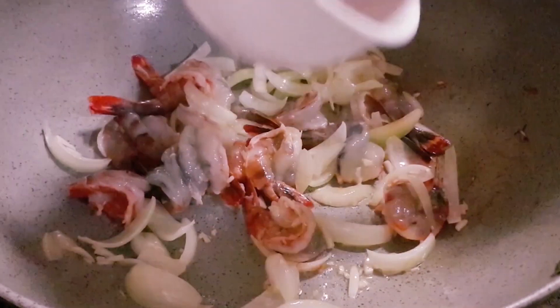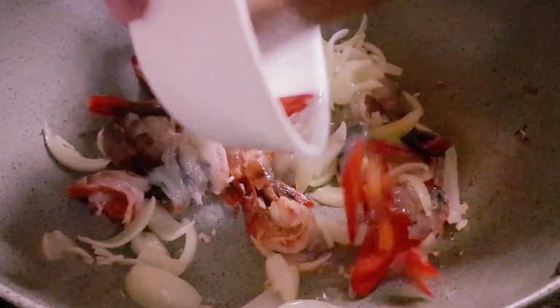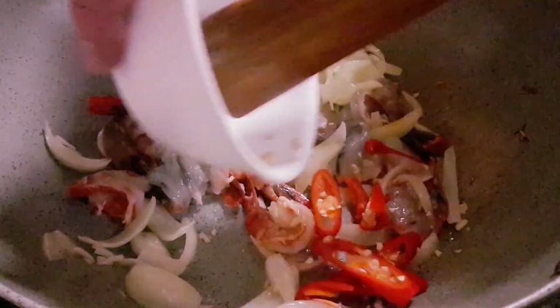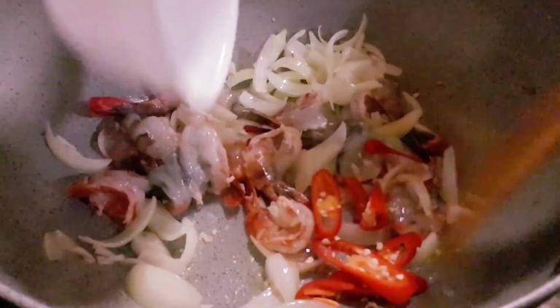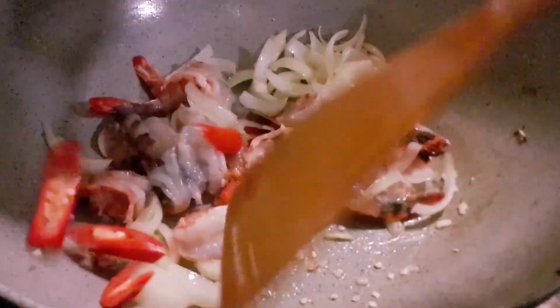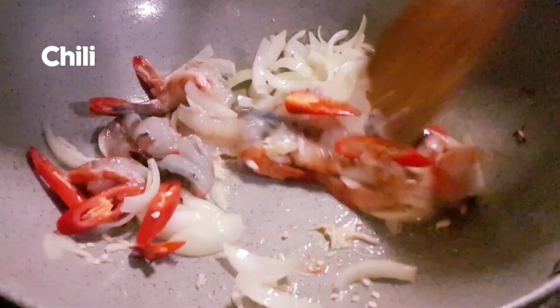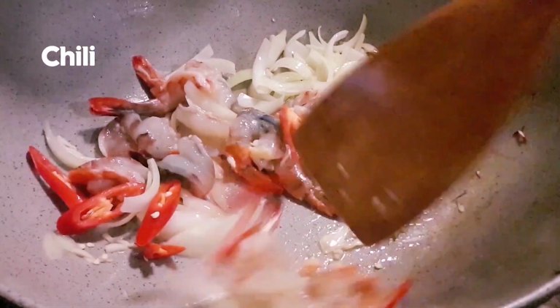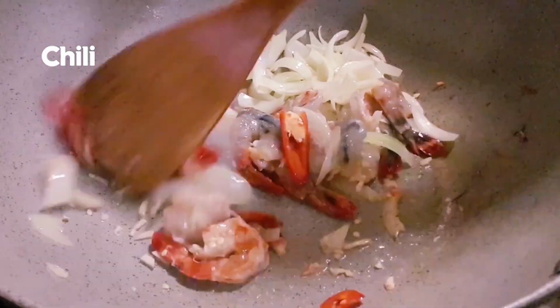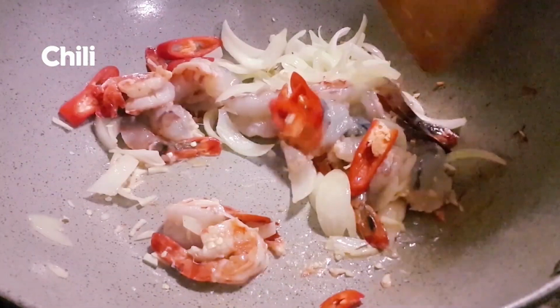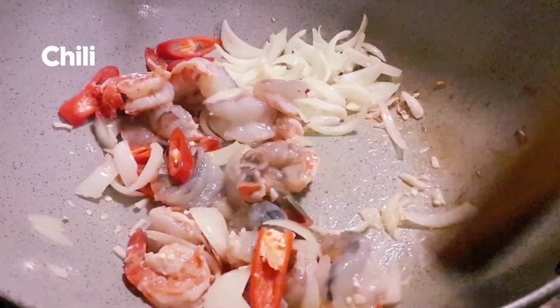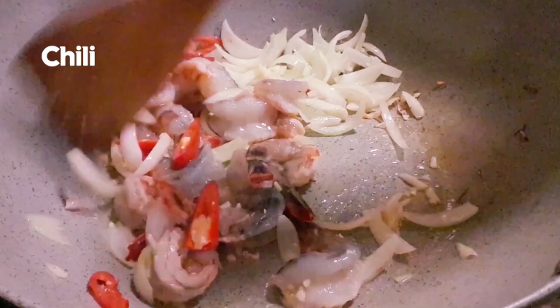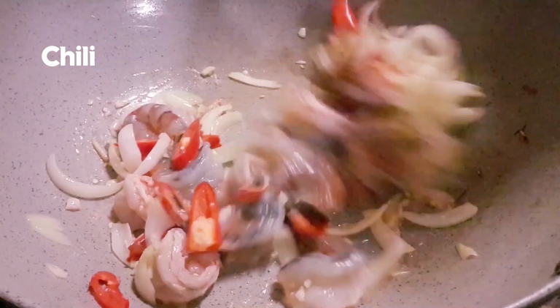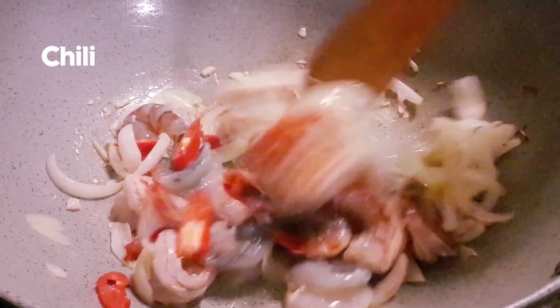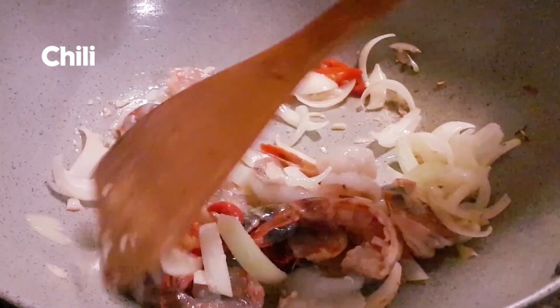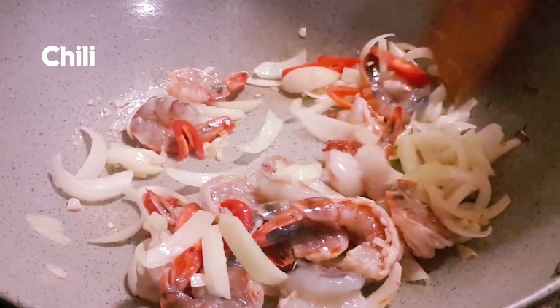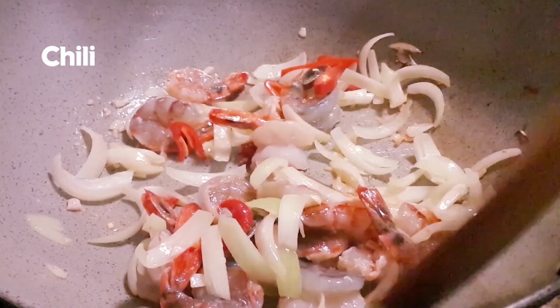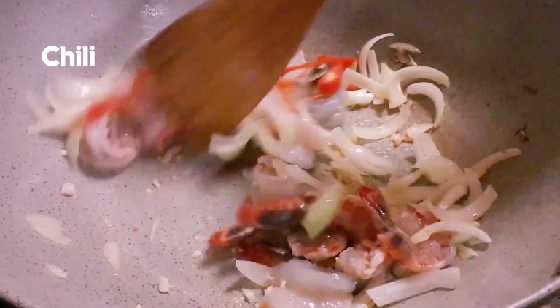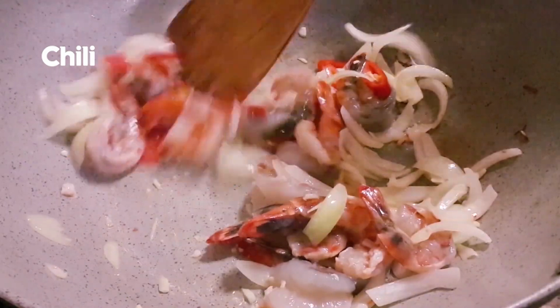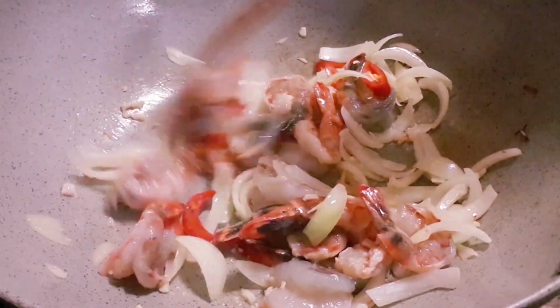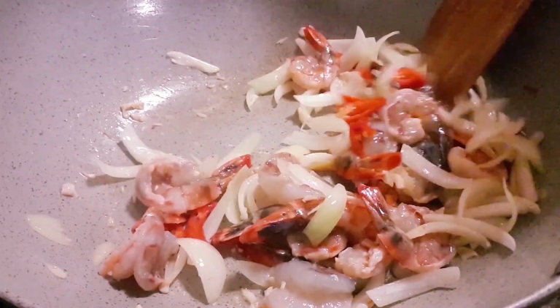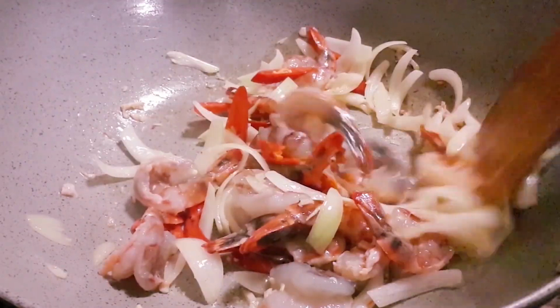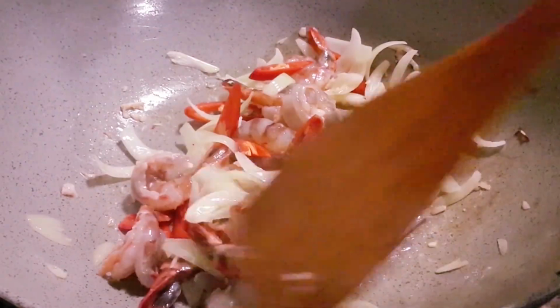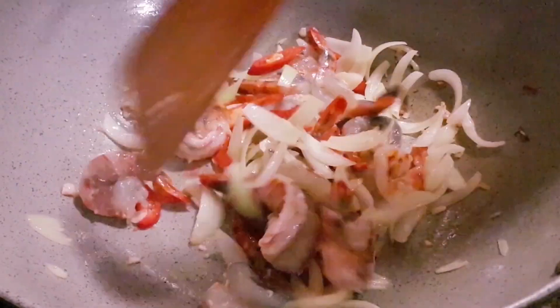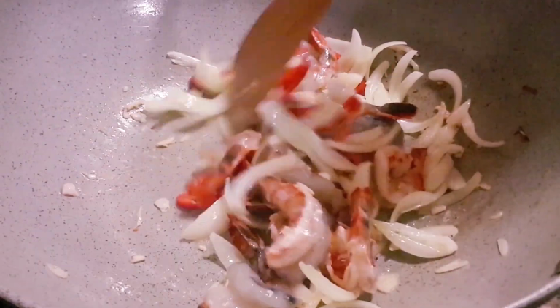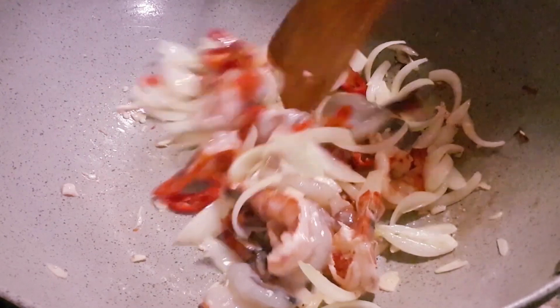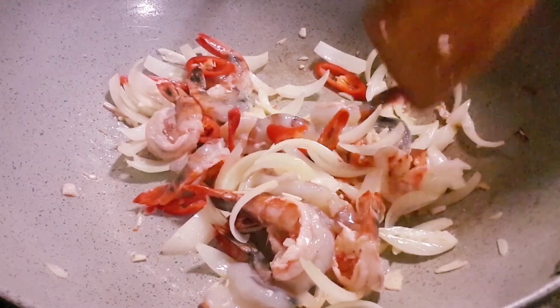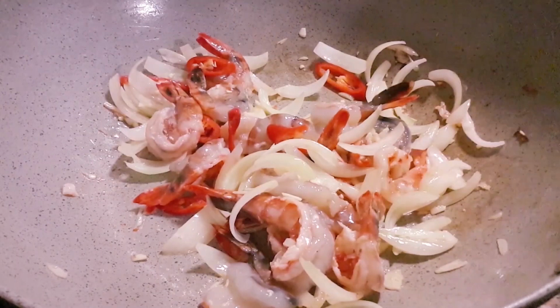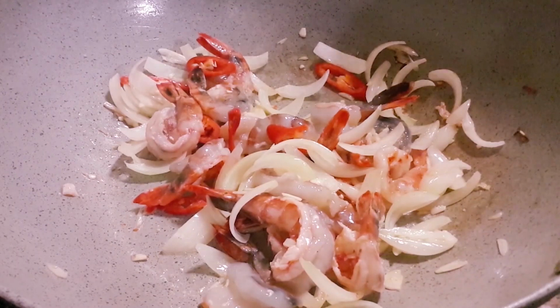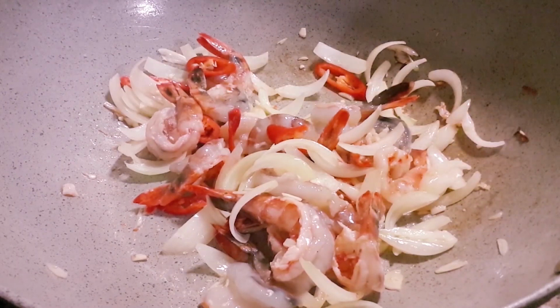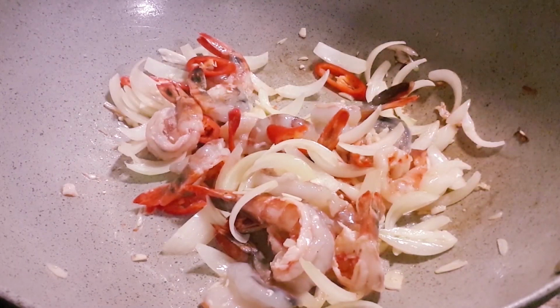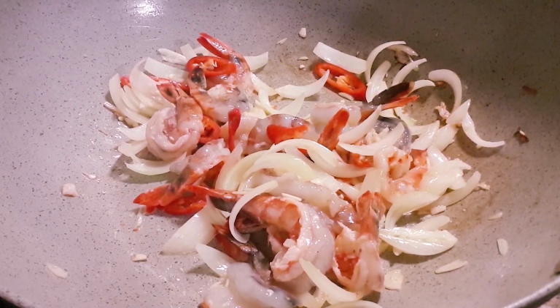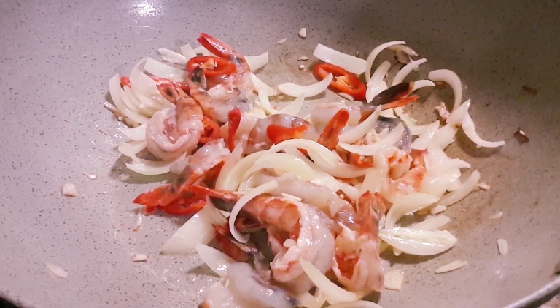Next thing, we put in our chili. The chili doesn't have to be very hot — I like to use a mild type chili because some people don't like it too hot. If you like it very hot, you can use a hot chili.